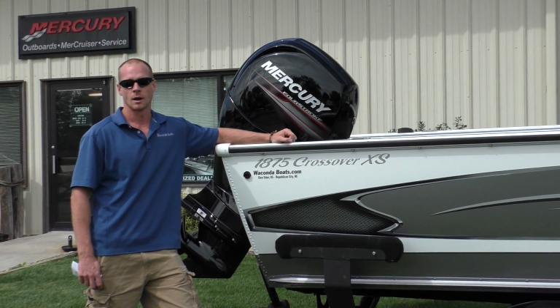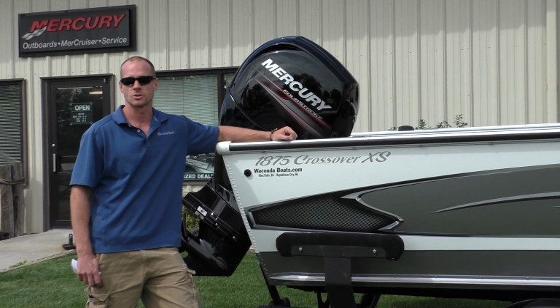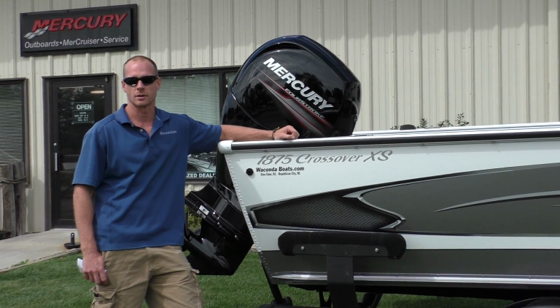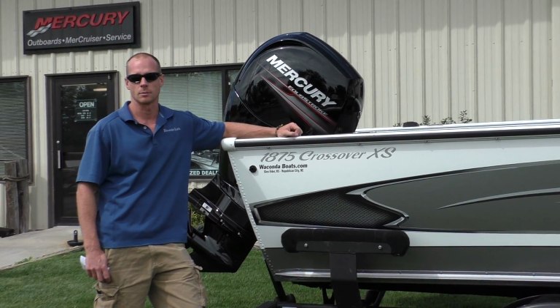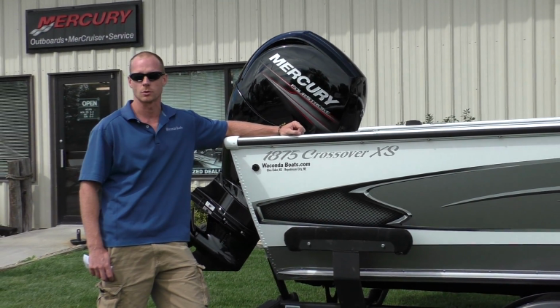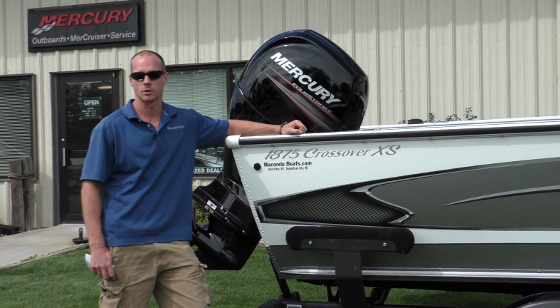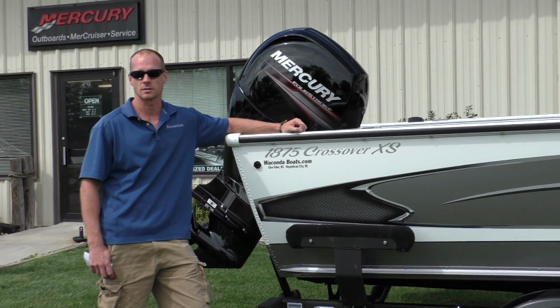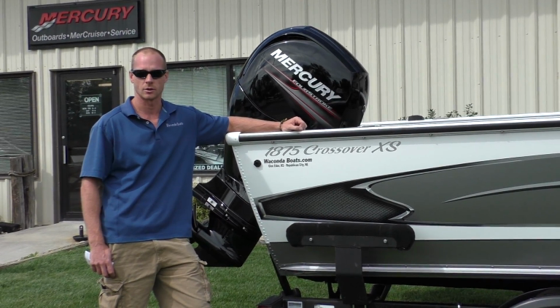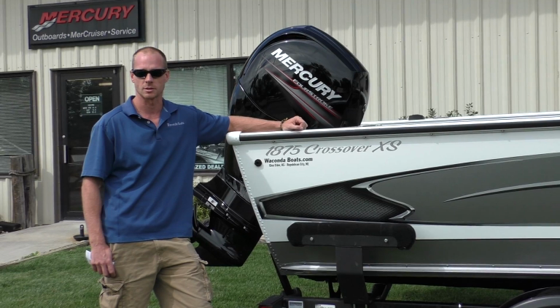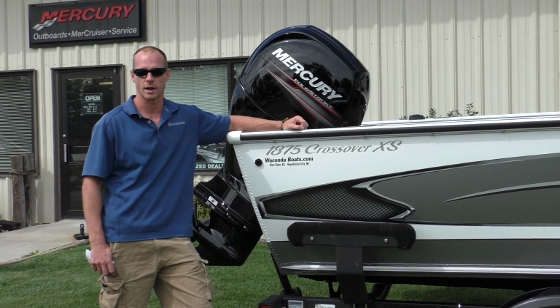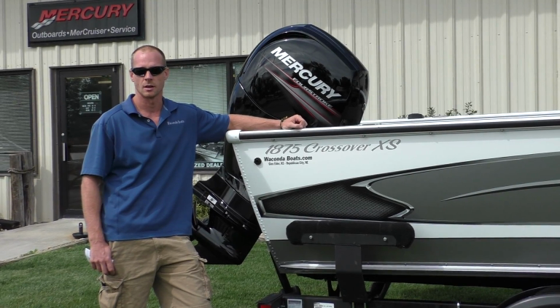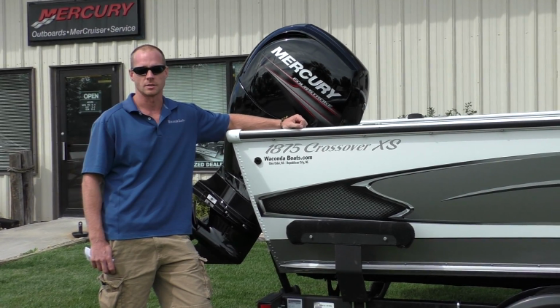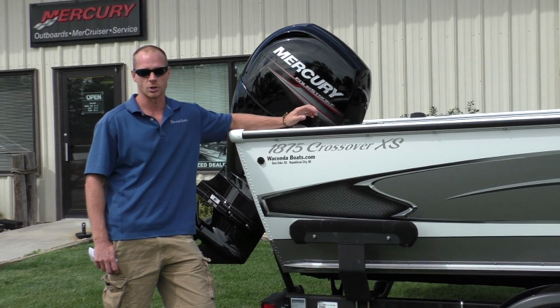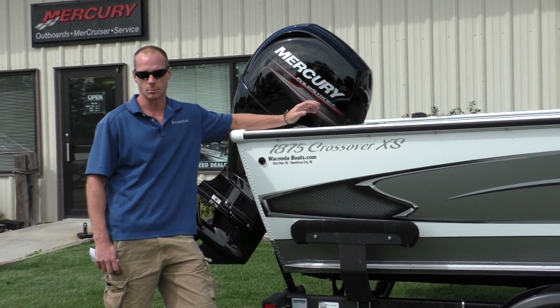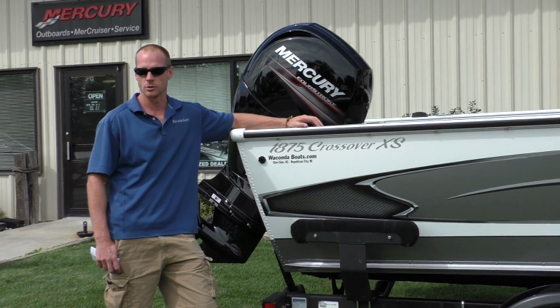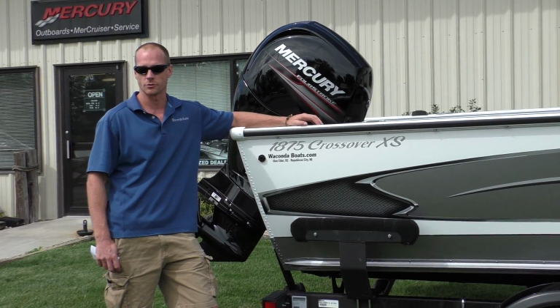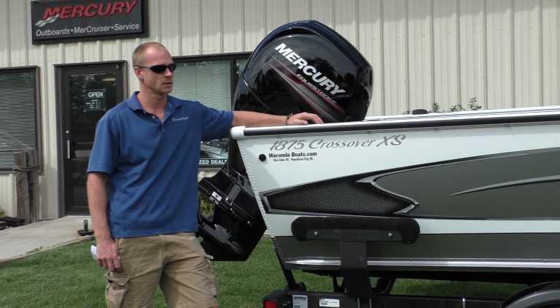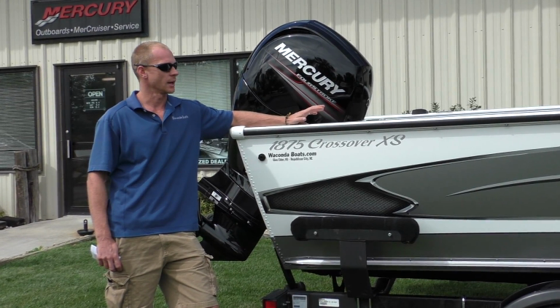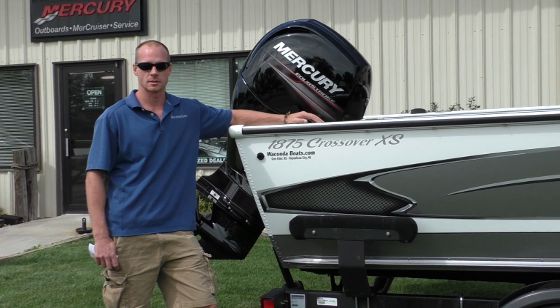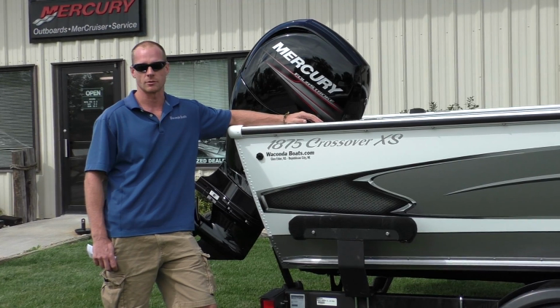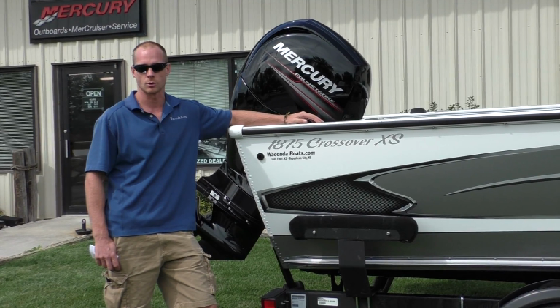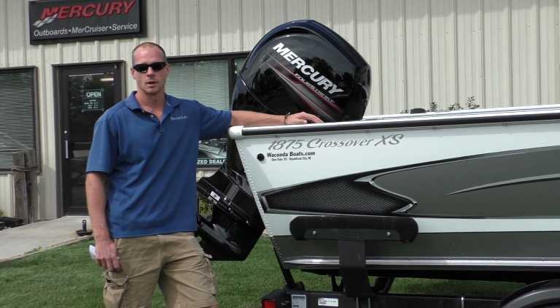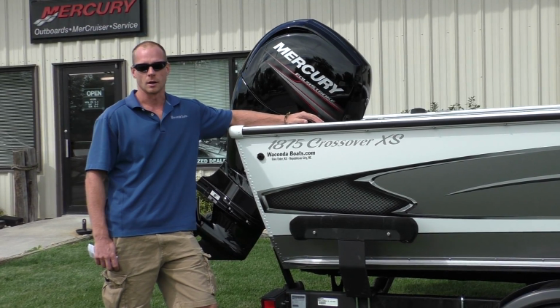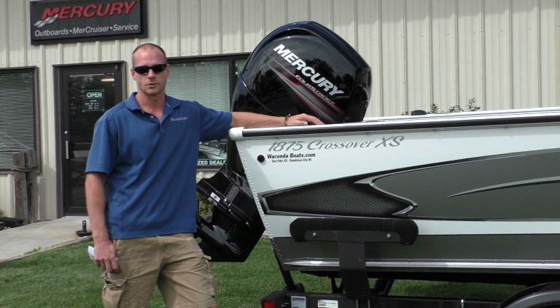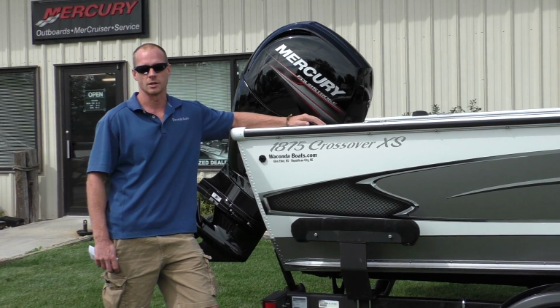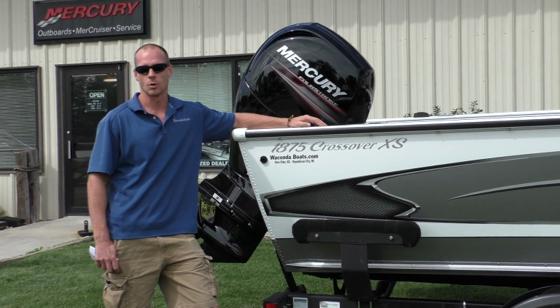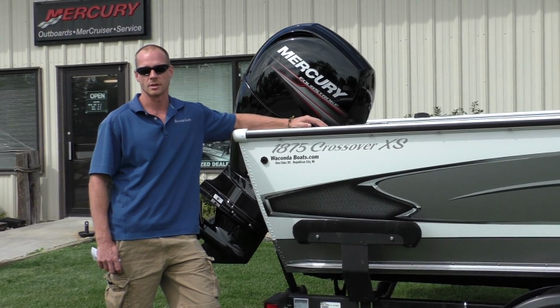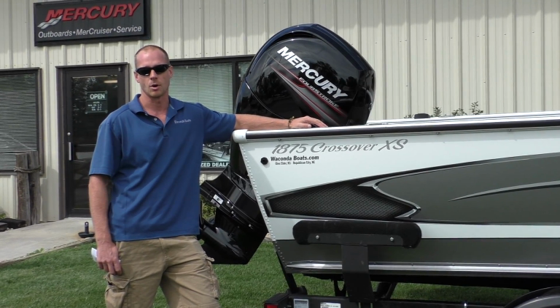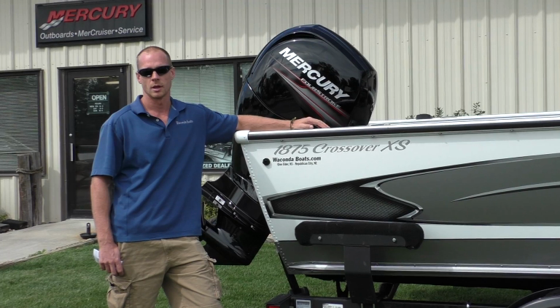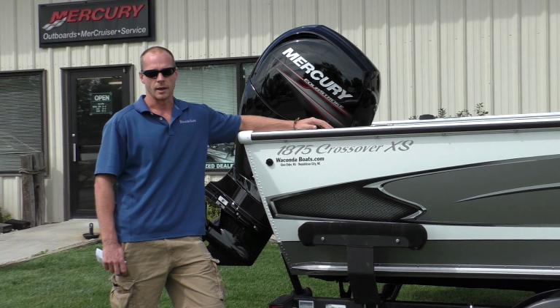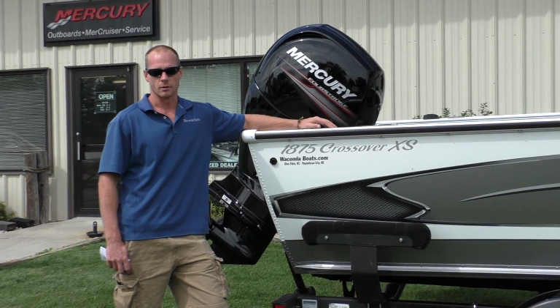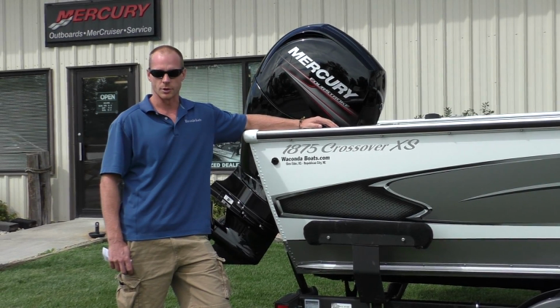Hi, this is Travis here at Wakanda Boats. We're in Glenelder, Kansas and here at Republican City, Nebraska. Today we're going to show you the brand new 2015 1875 Crossover. This, for the second year in a row, was our best-selling model and for good reason.